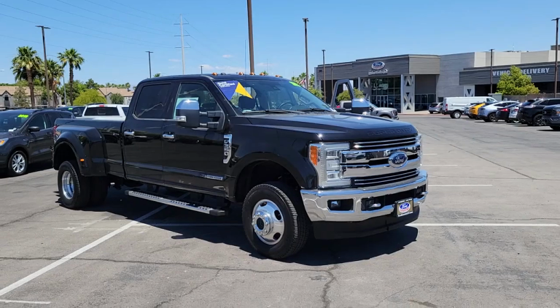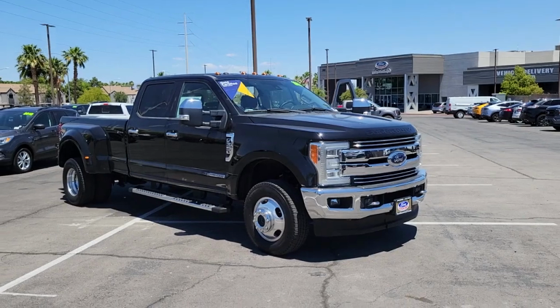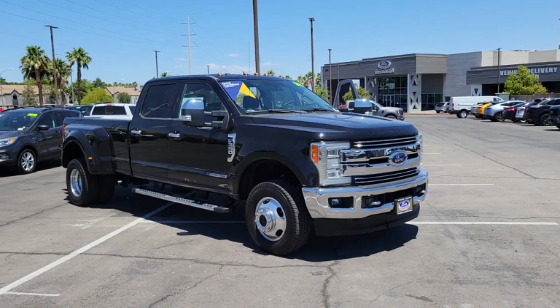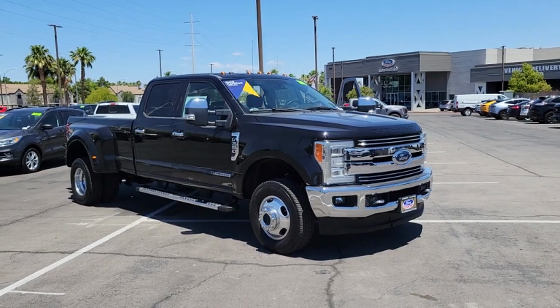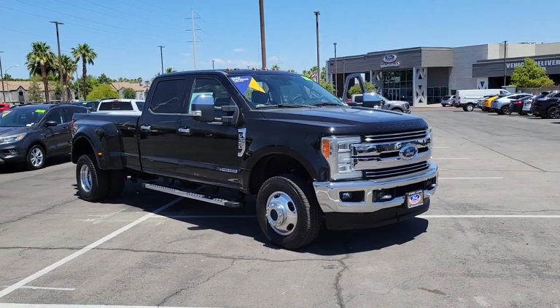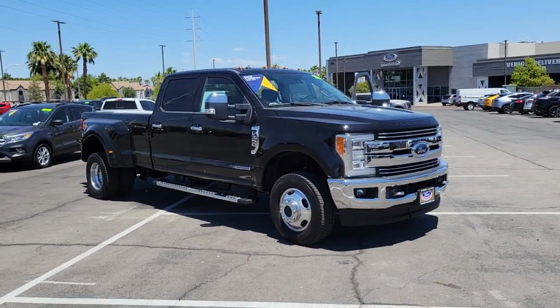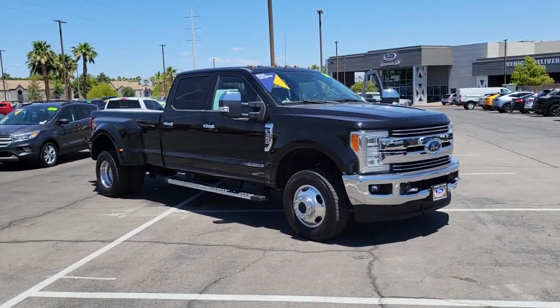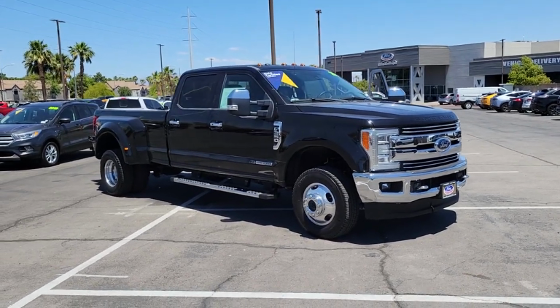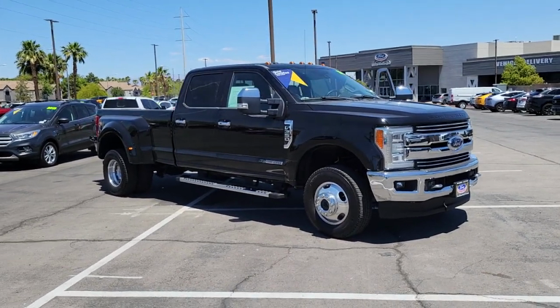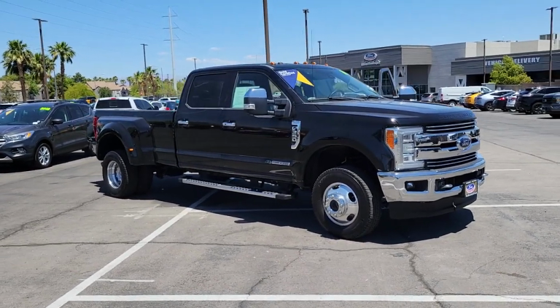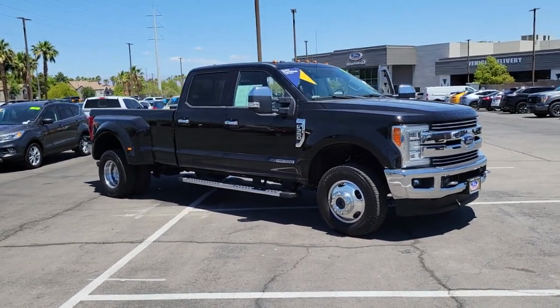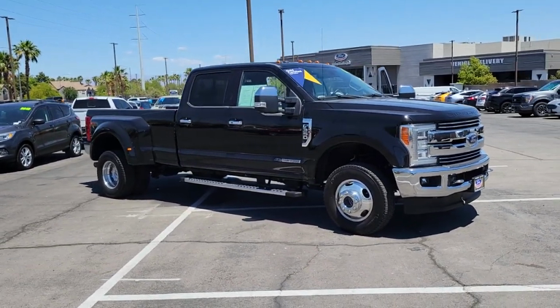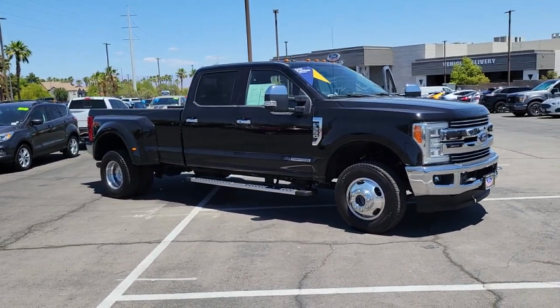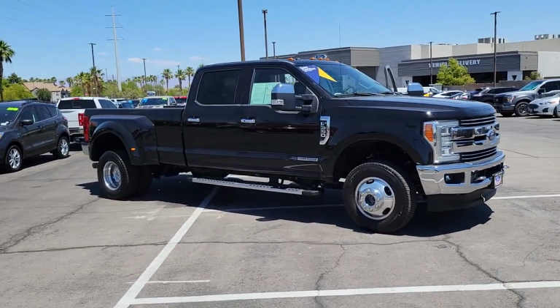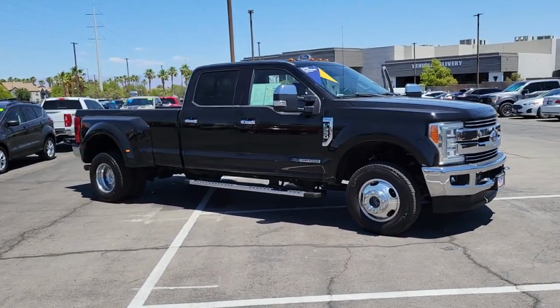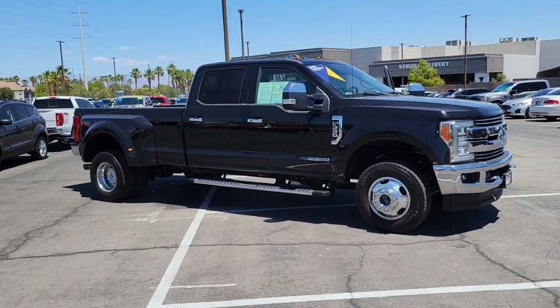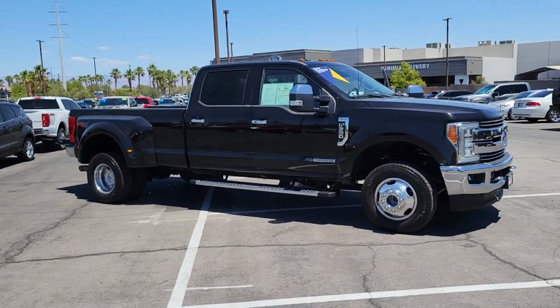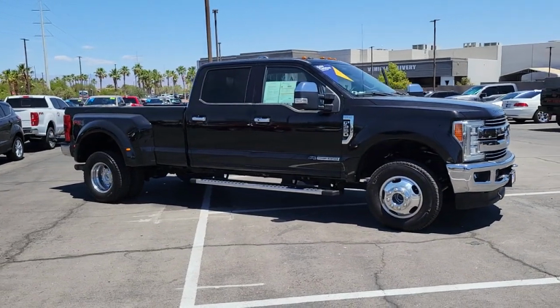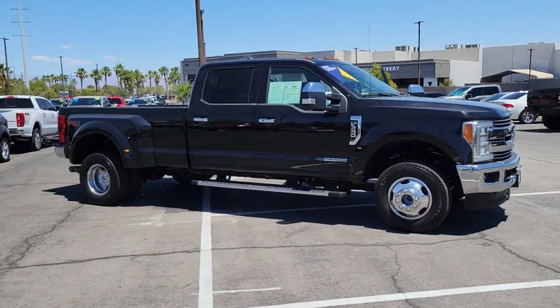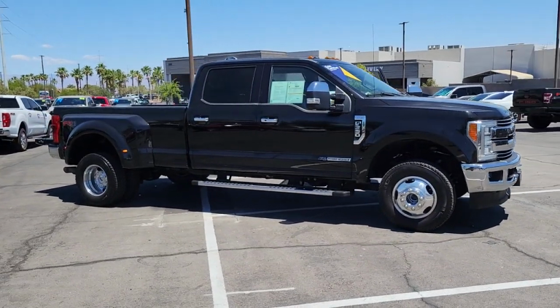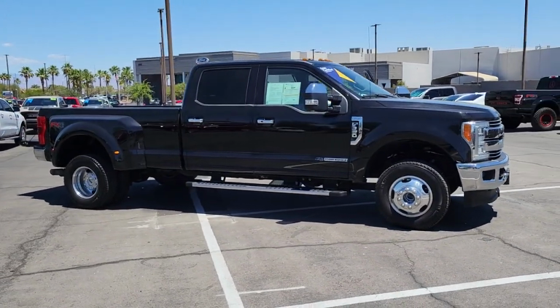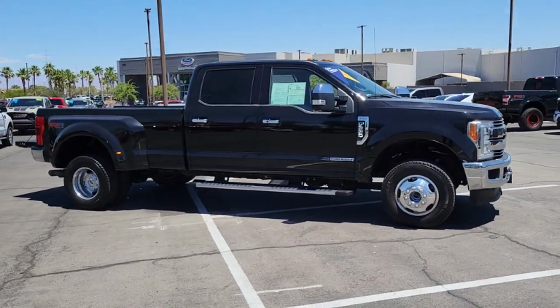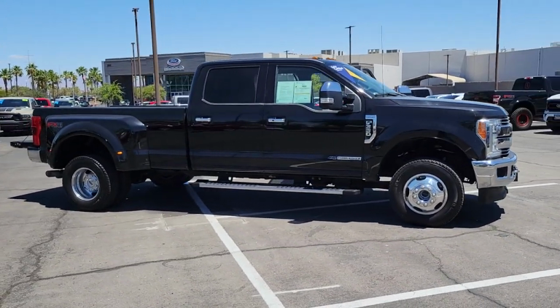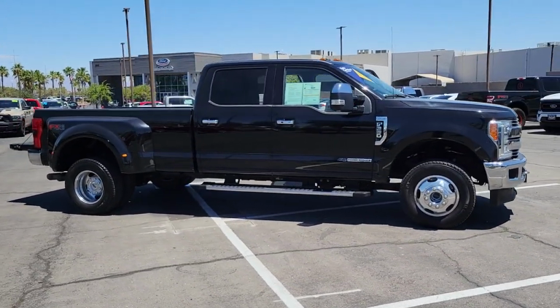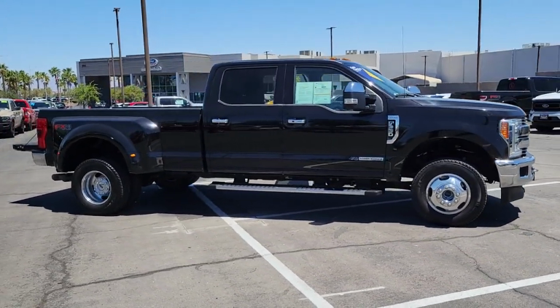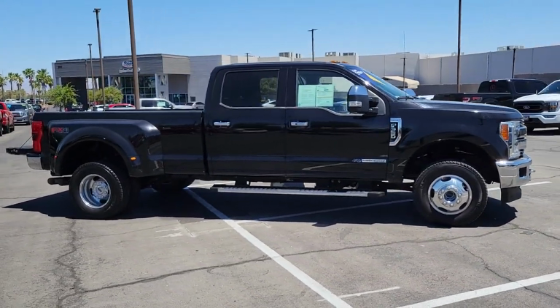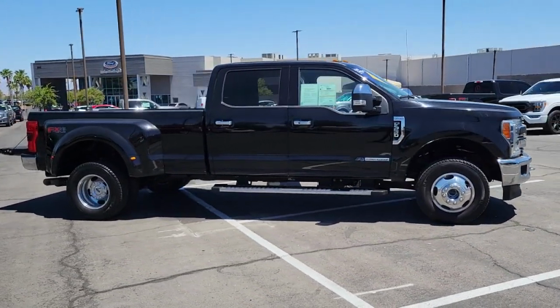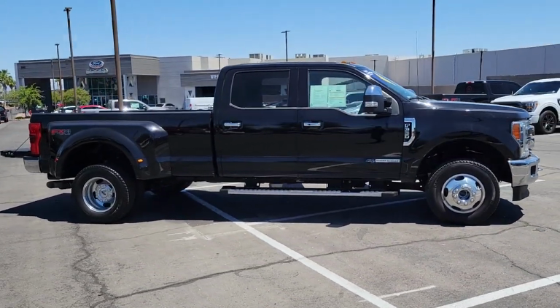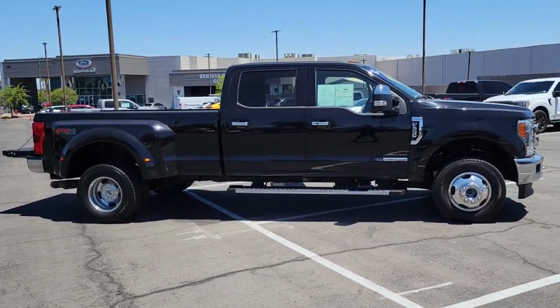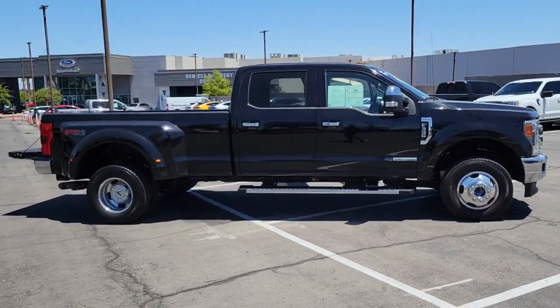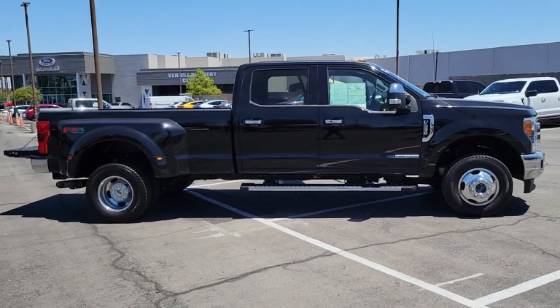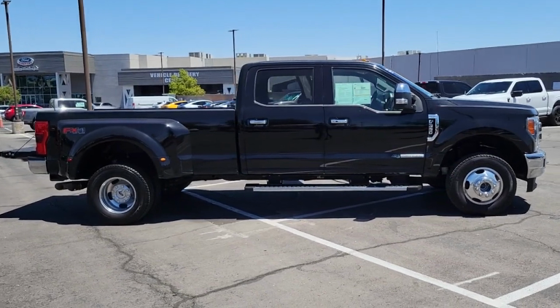Hop into the 2018 Ford Super Duty. This vehicle still has fewer than 60,000 miles on the clock, so it won't last long. If you're going to do it, do it right.